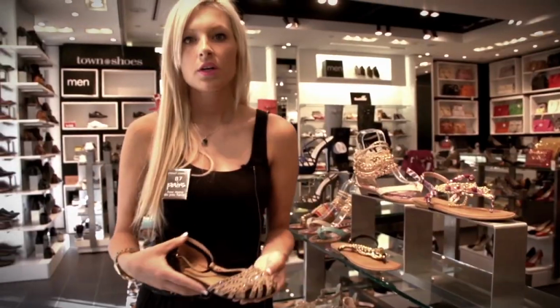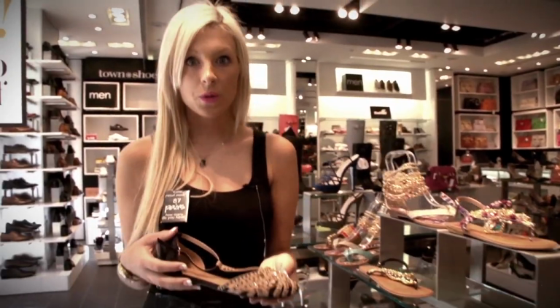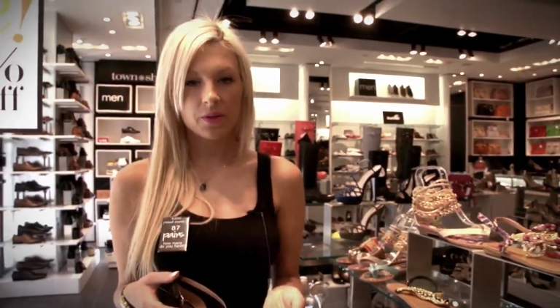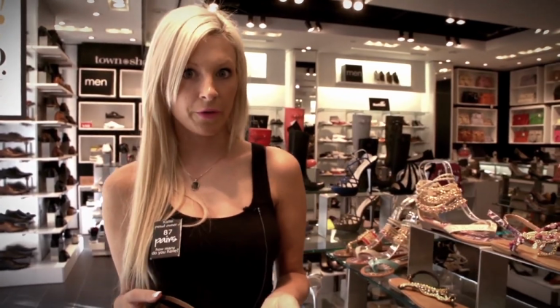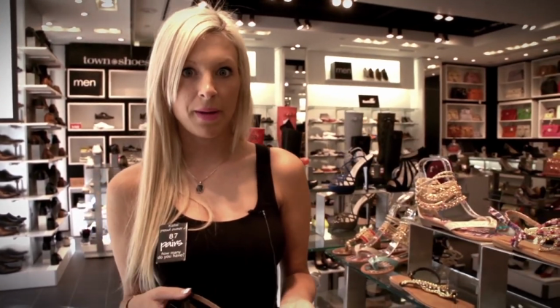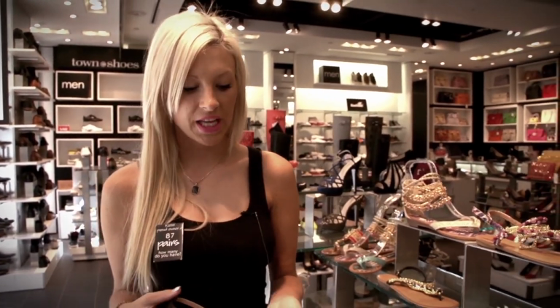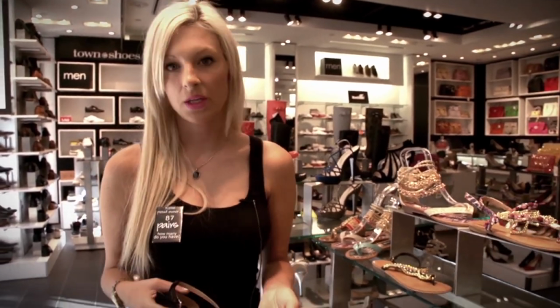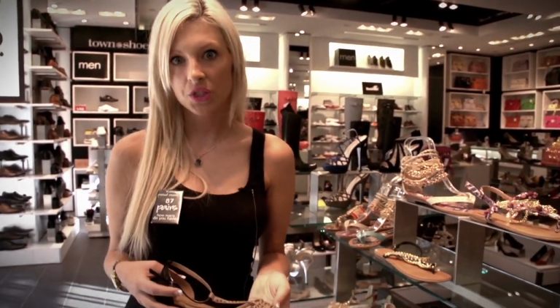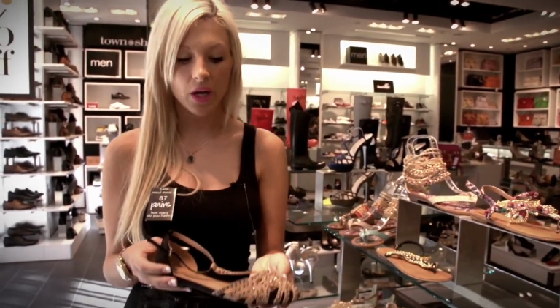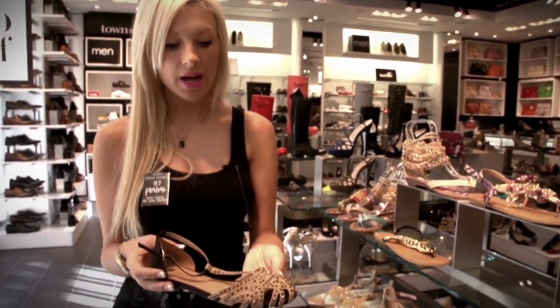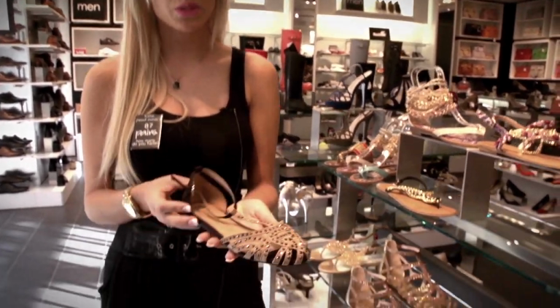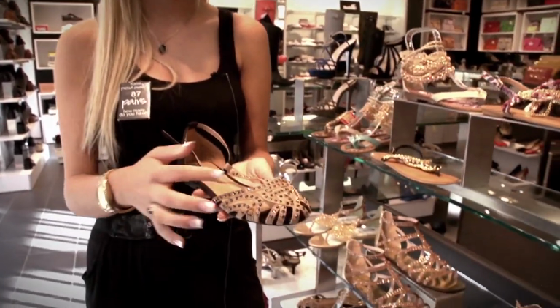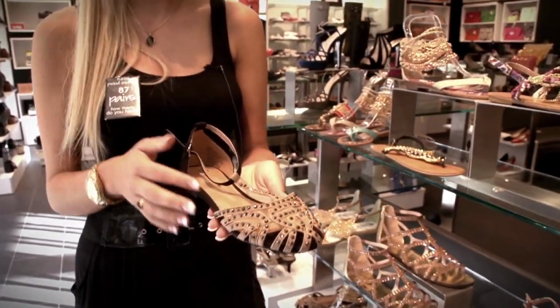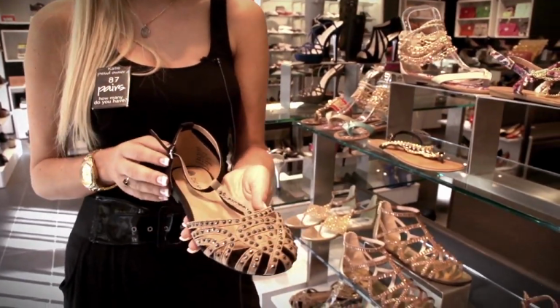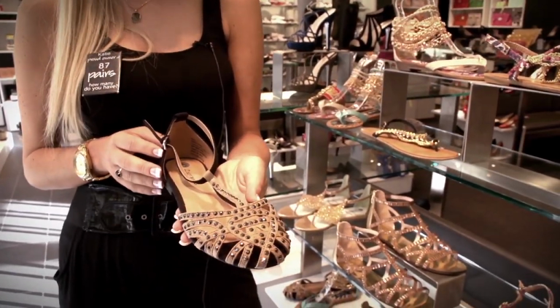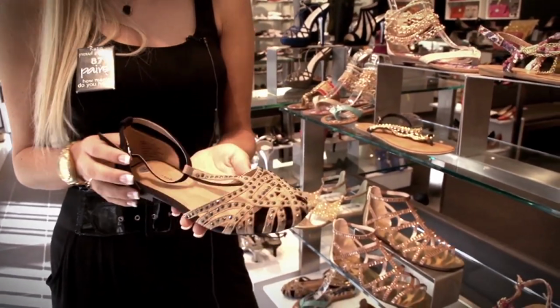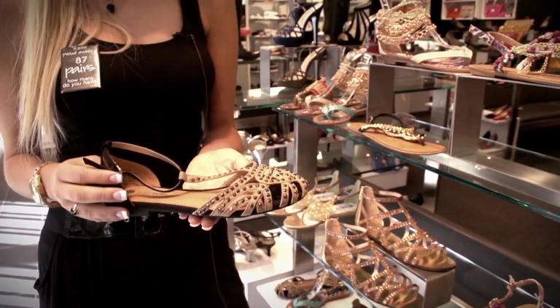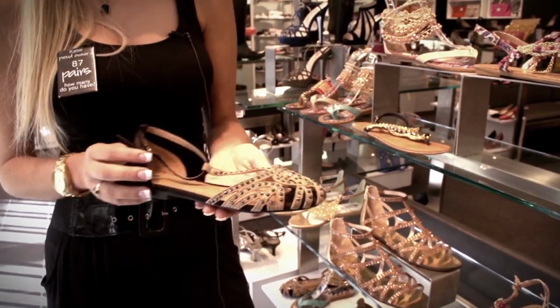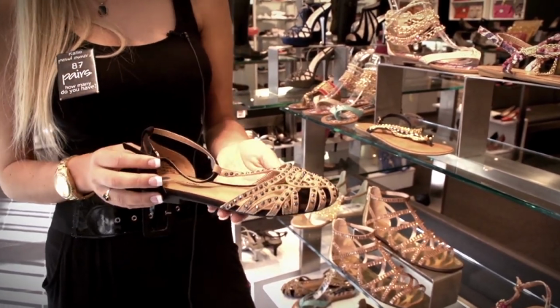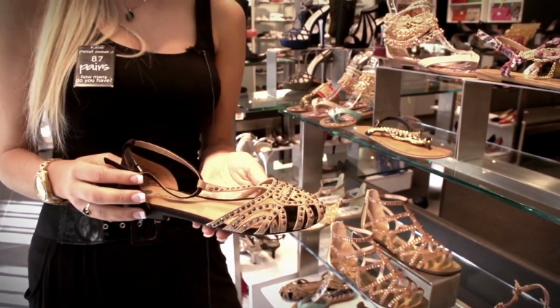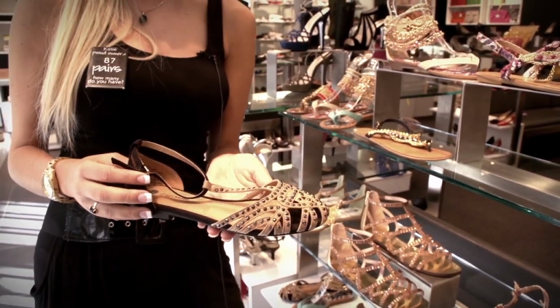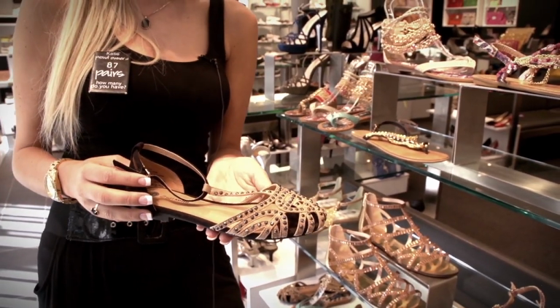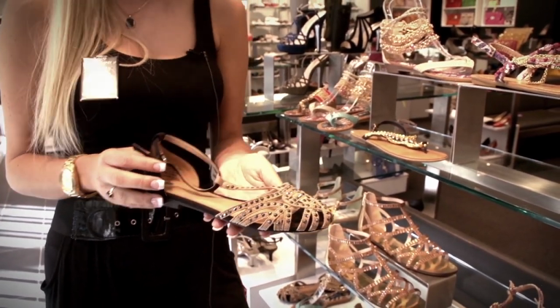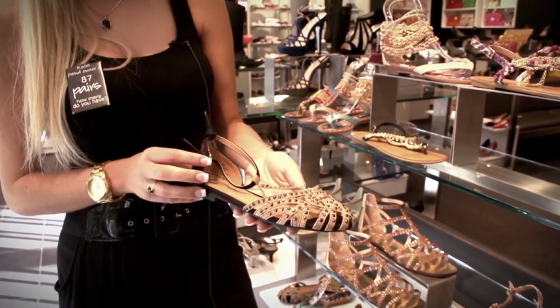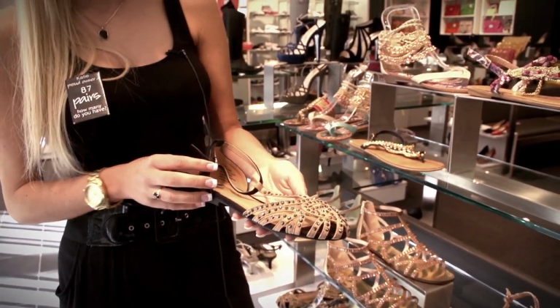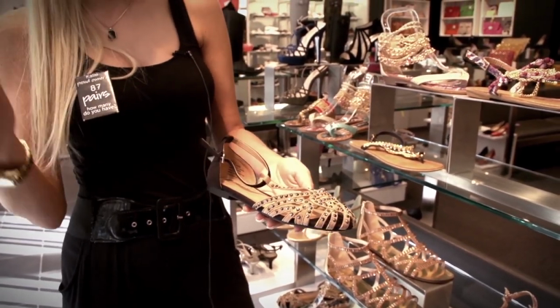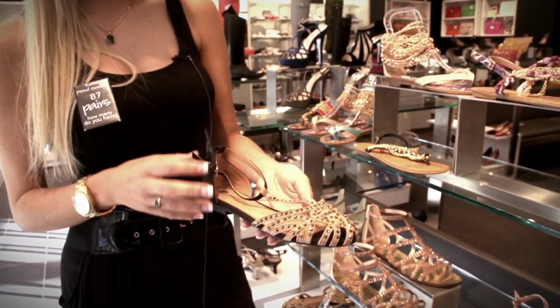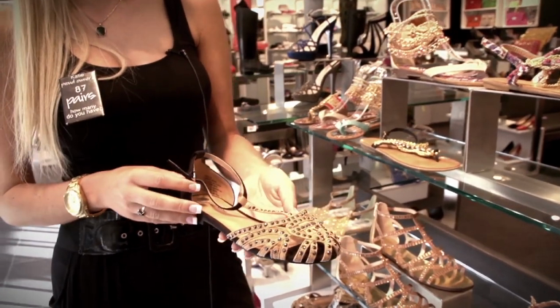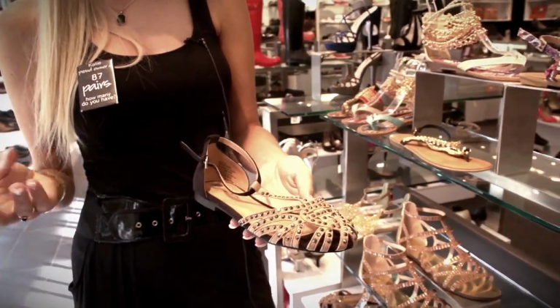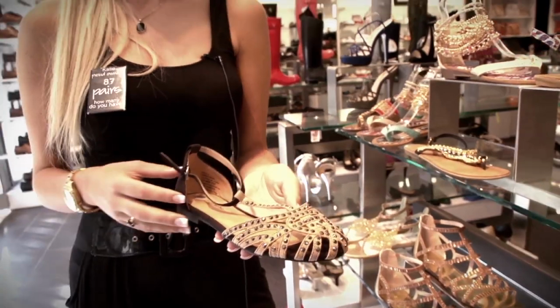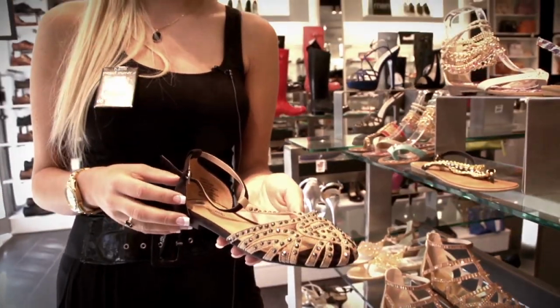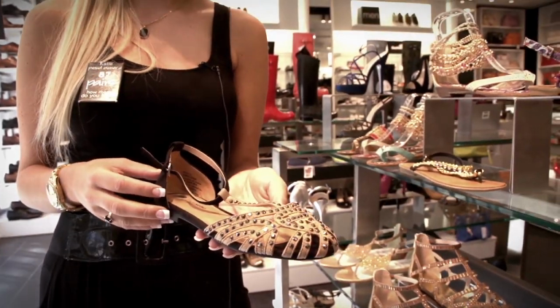For those of you that prefer an embellished sandal with a closed toe, we also have these ones with the studding from Ziggy Soho. These can also be paired with an embellished short or a studded bag for a more glam rock style.